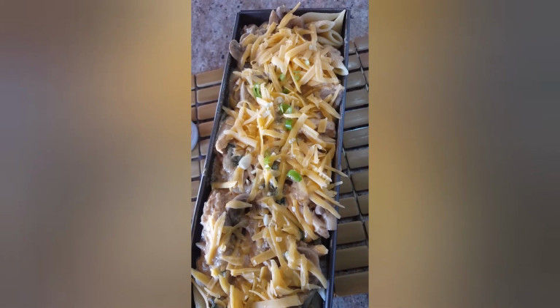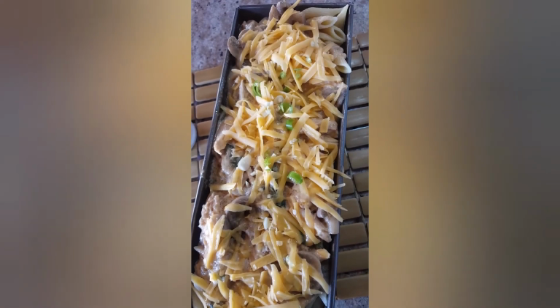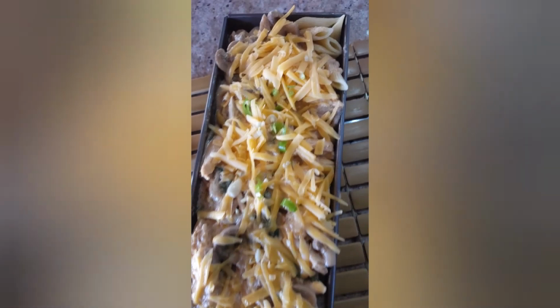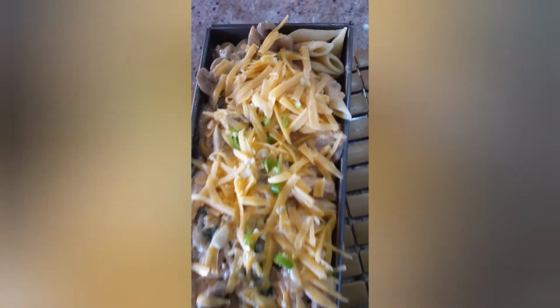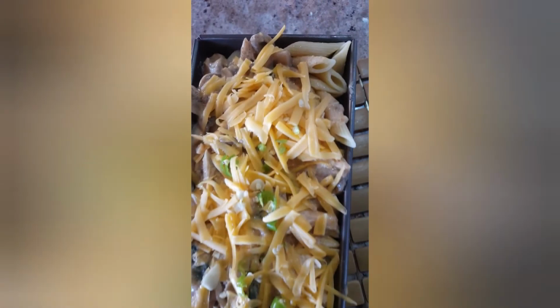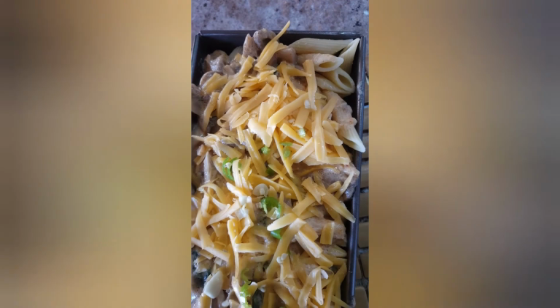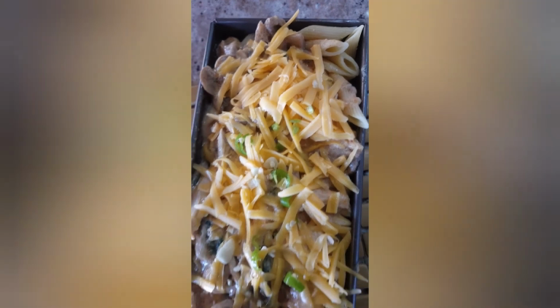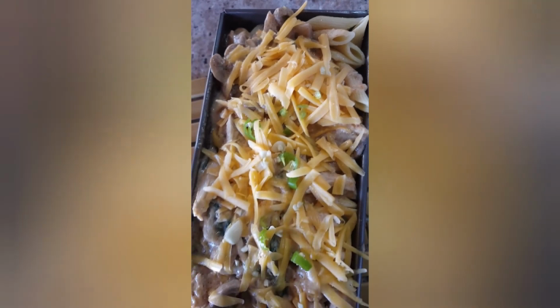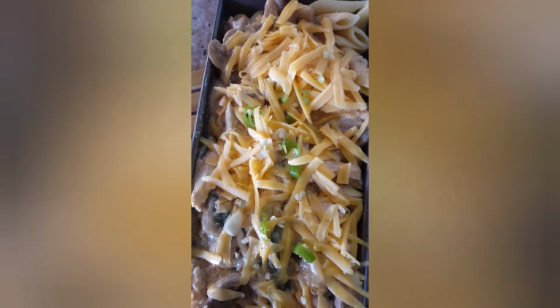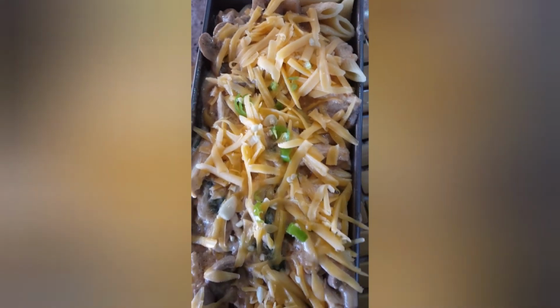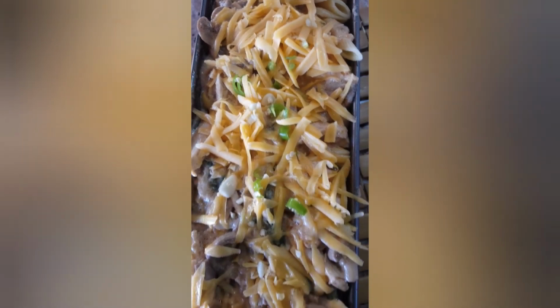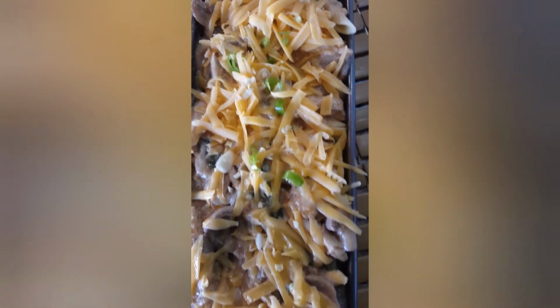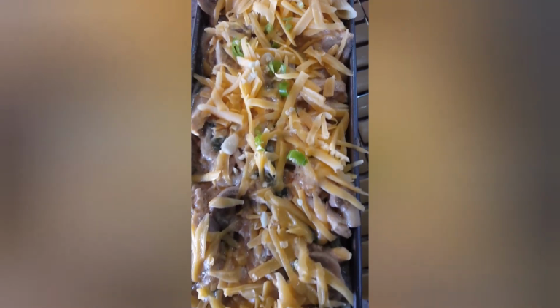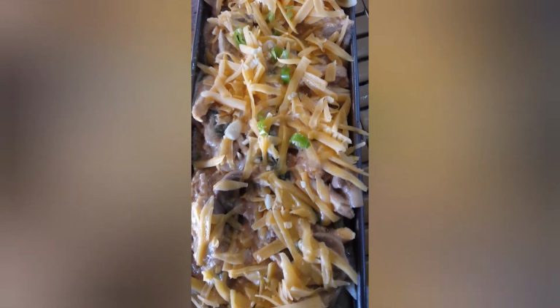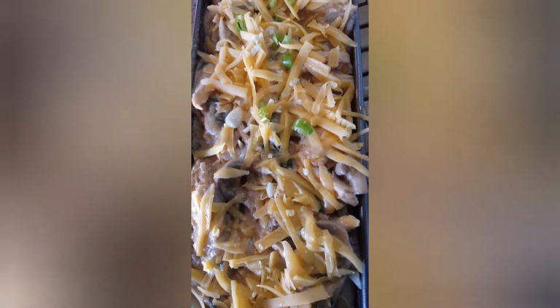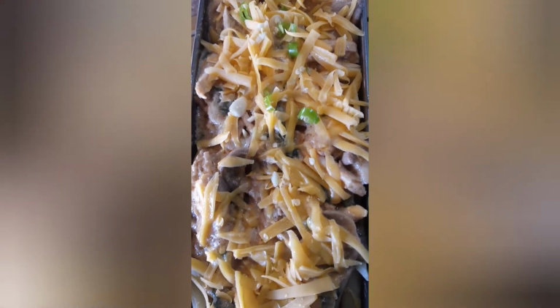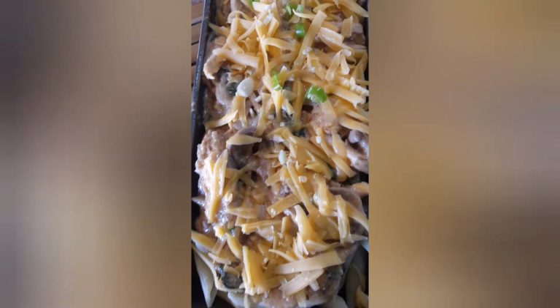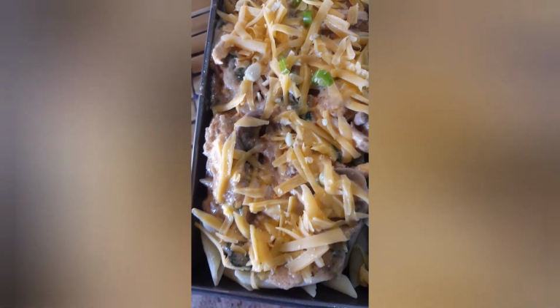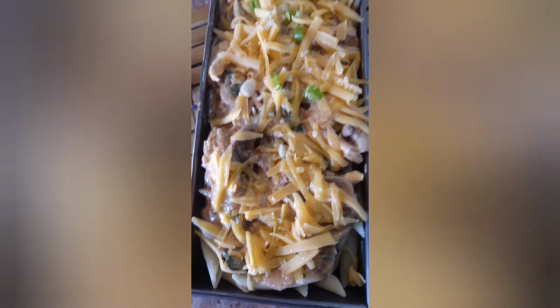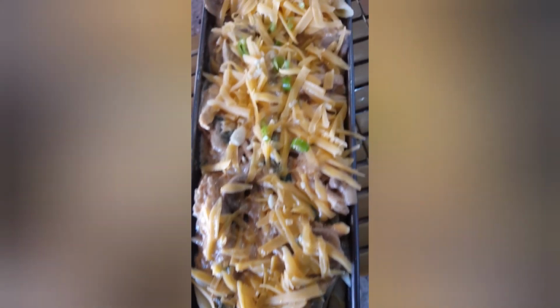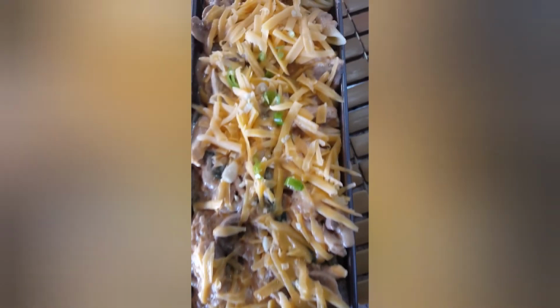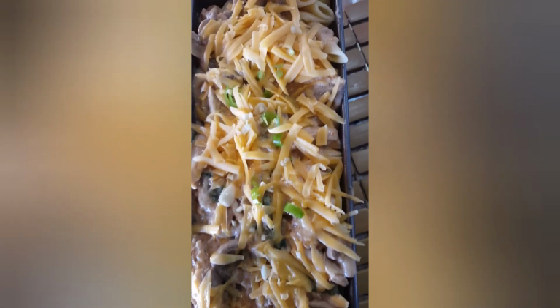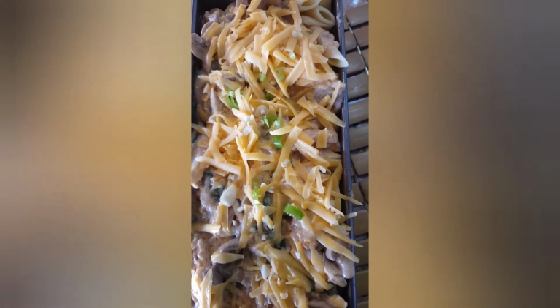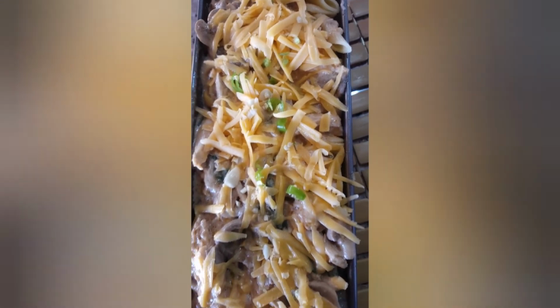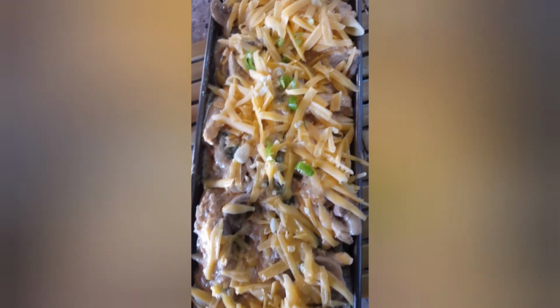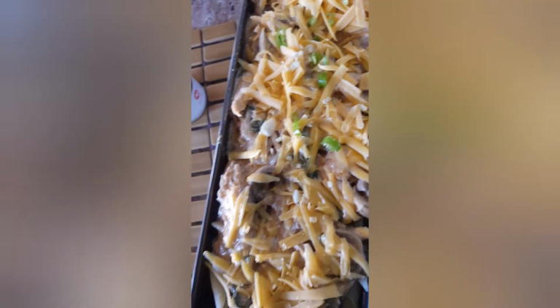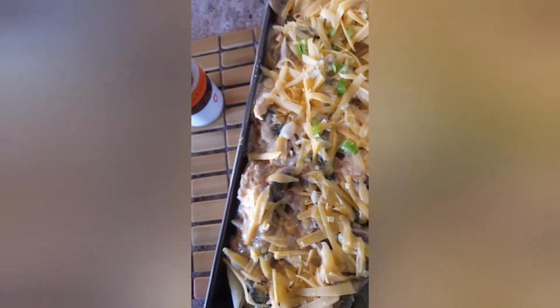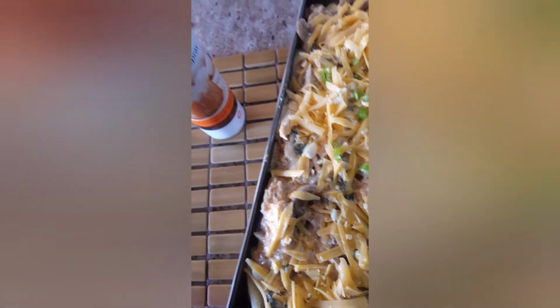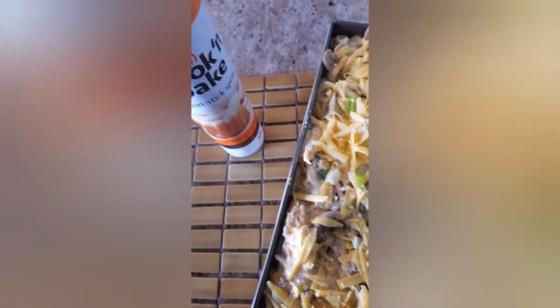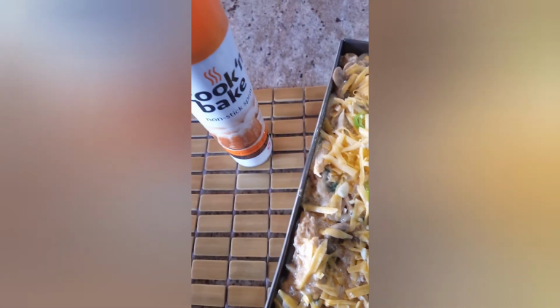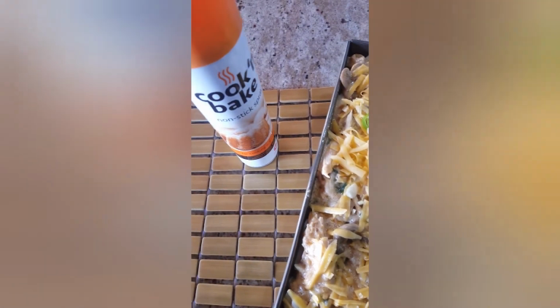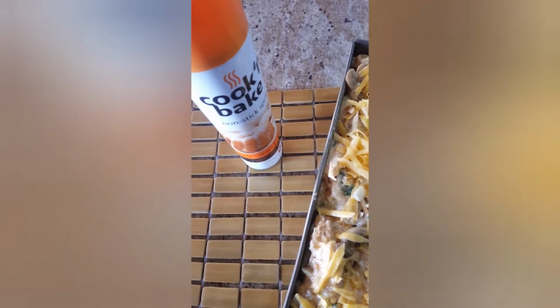Sis T has now laid all our ingredients in a pan, all ready for the oven, when she remembered the white sauce. I am quickly going to make white sauce.